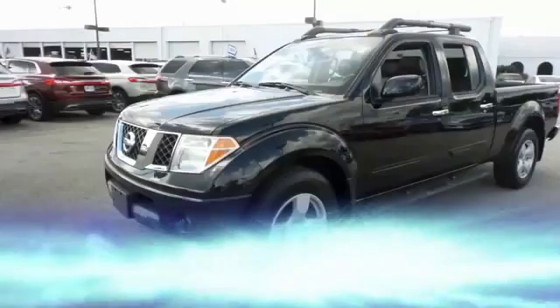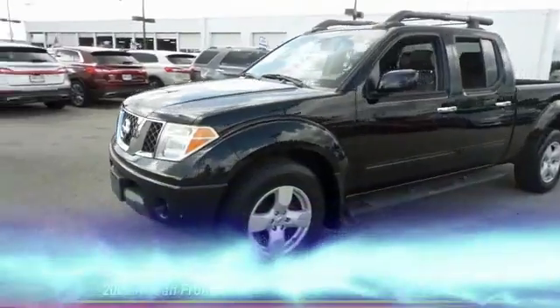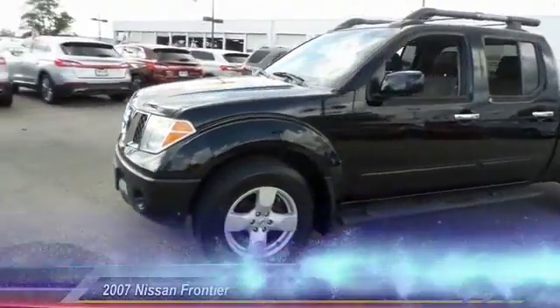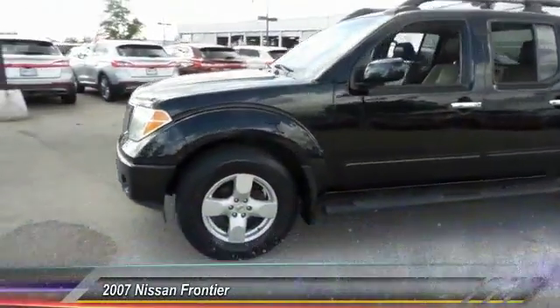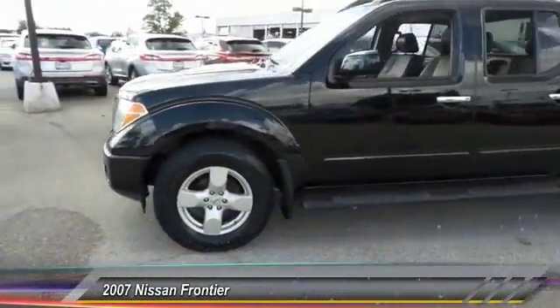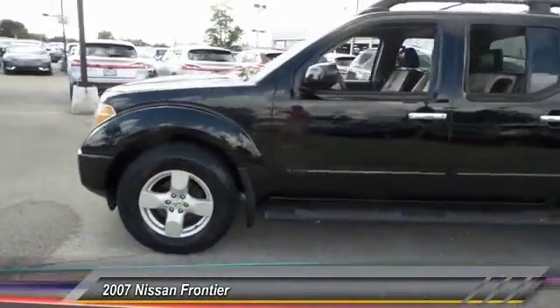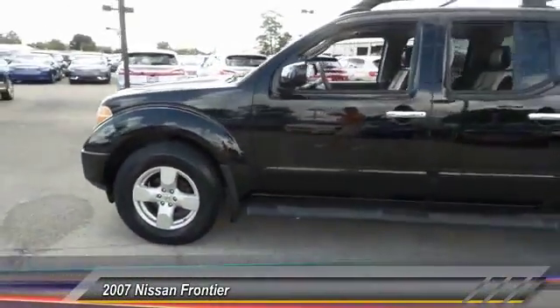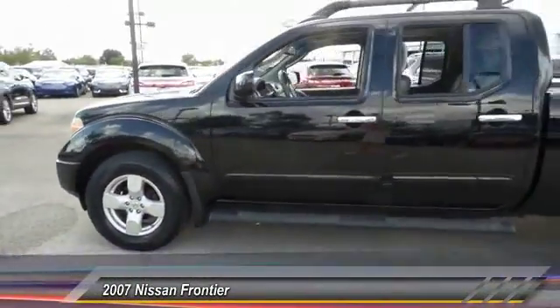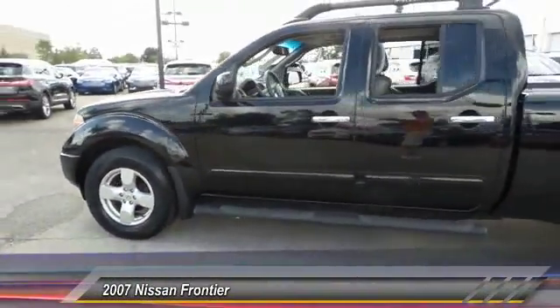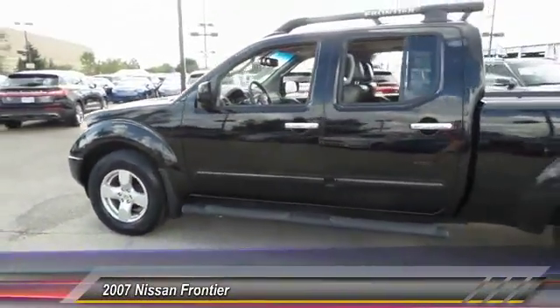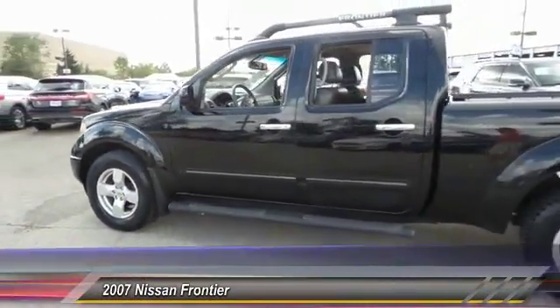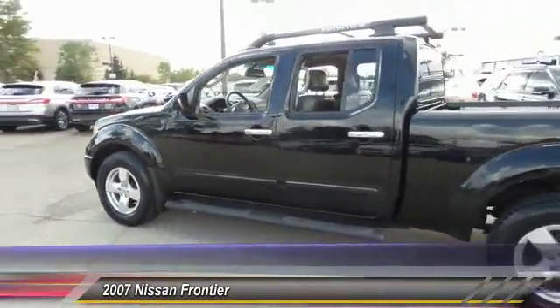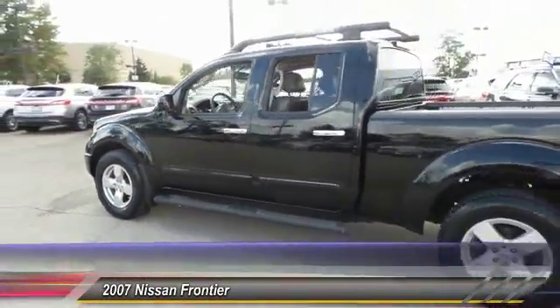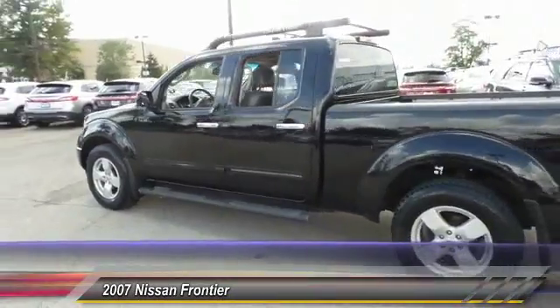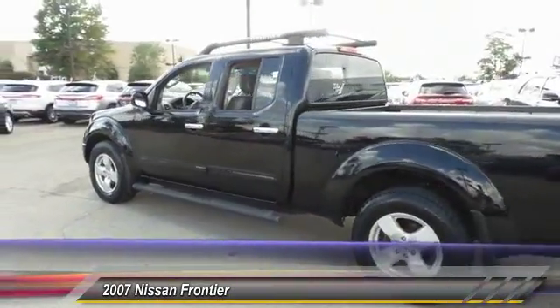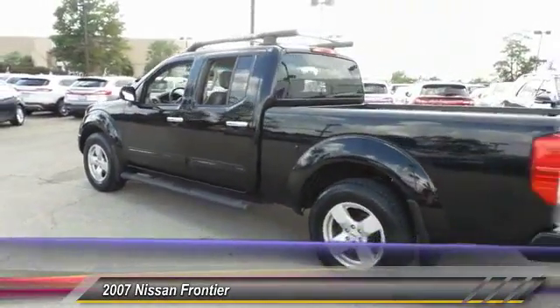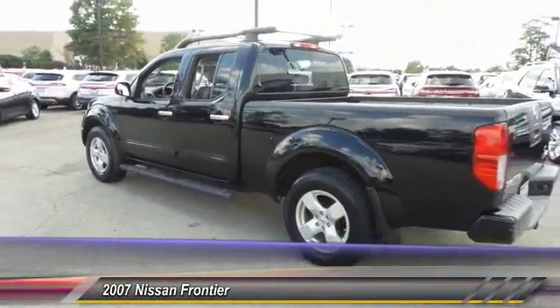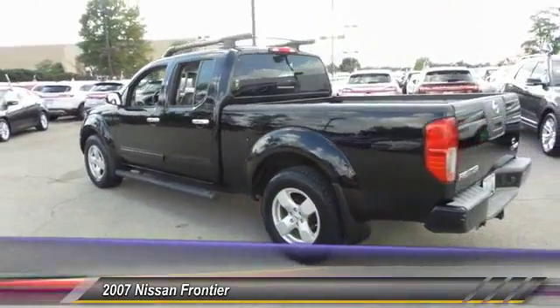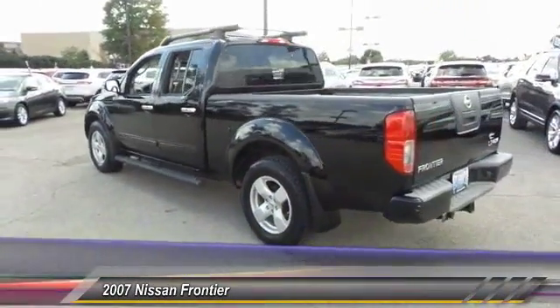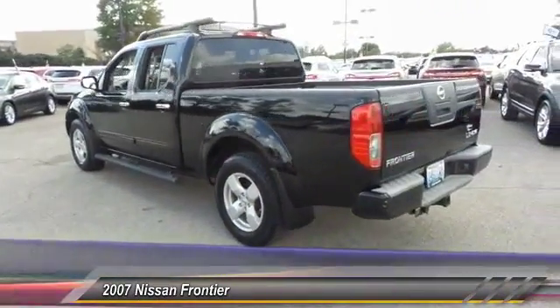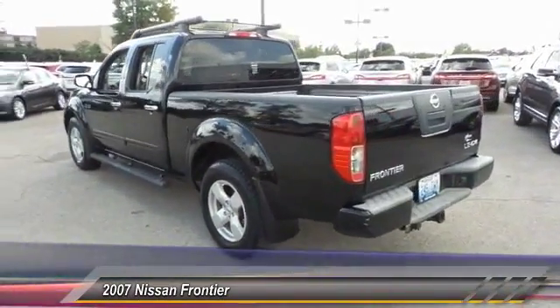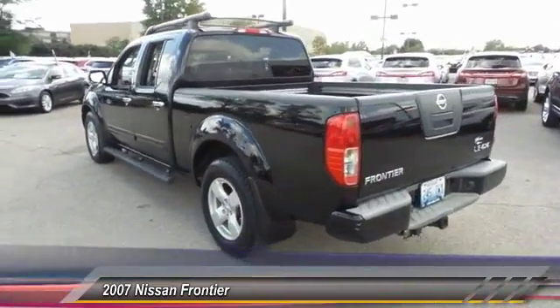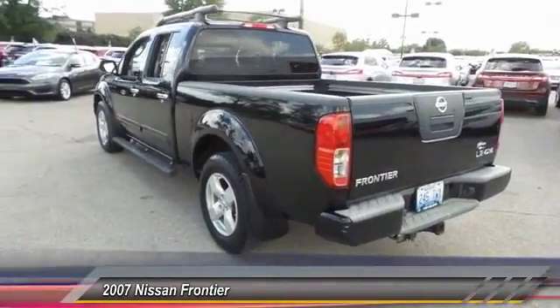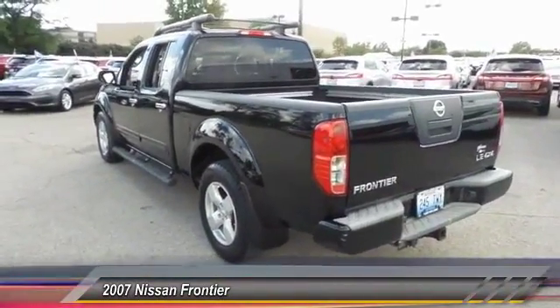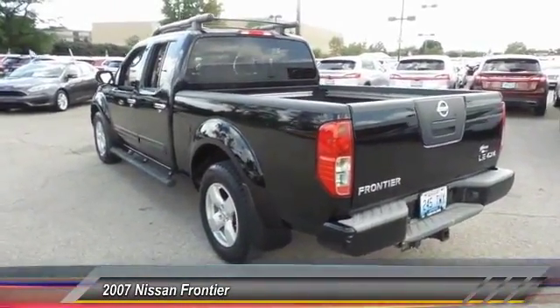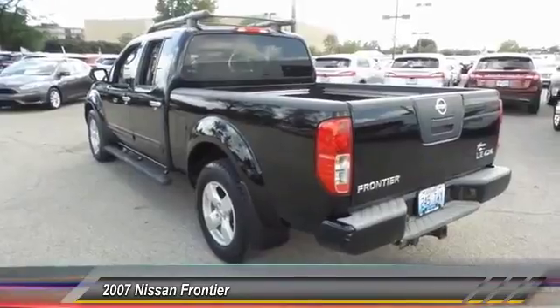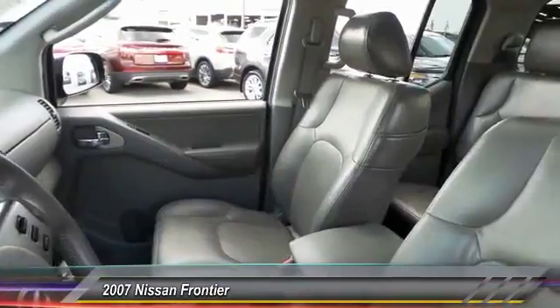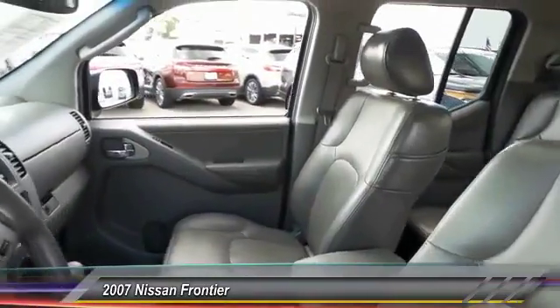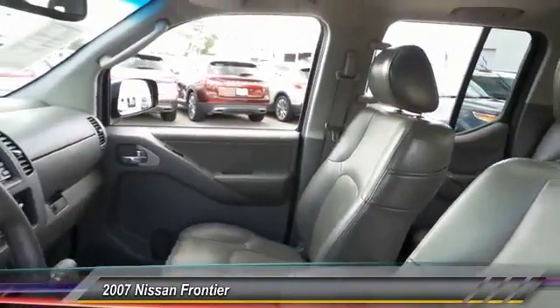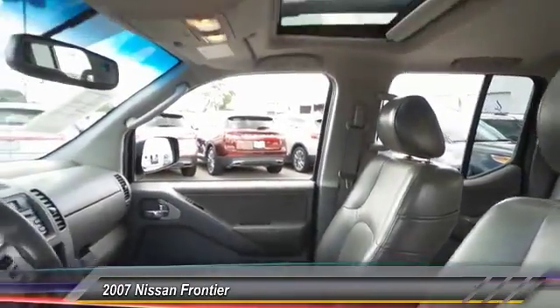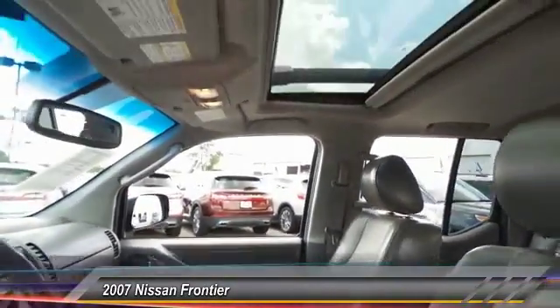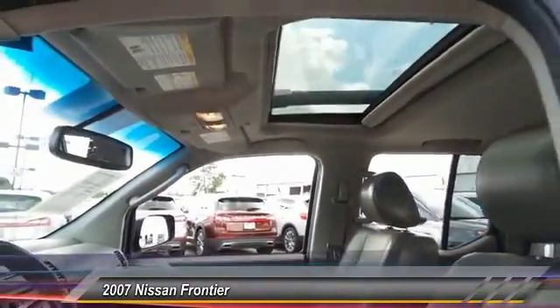The 2007 Nissan Frontier. The Nissan Frontier offers a full-length, fully boxed frame for strength, serious off-road capabilities, and a five-star rating for side impact crash safety.